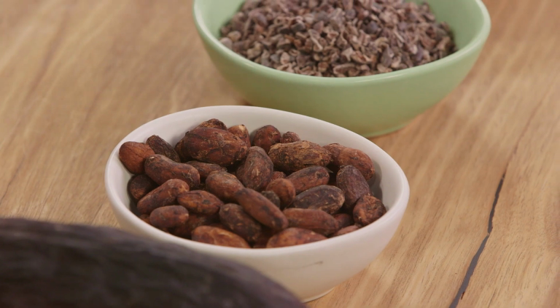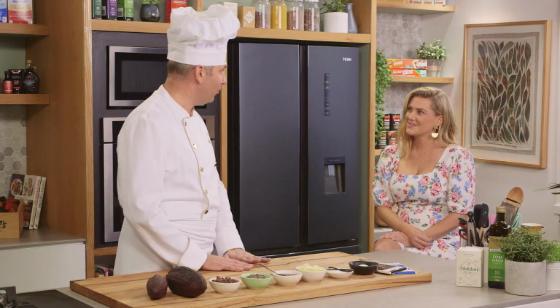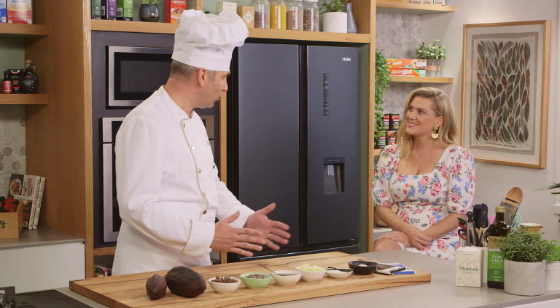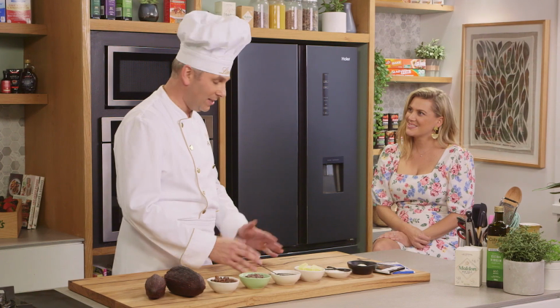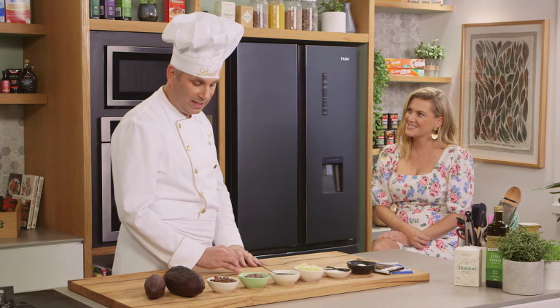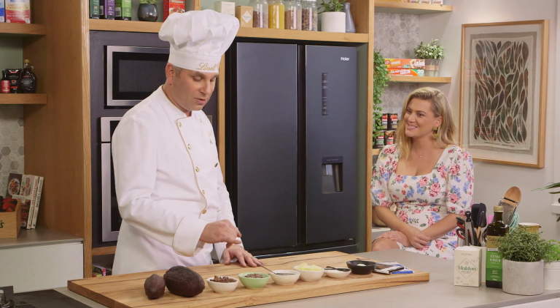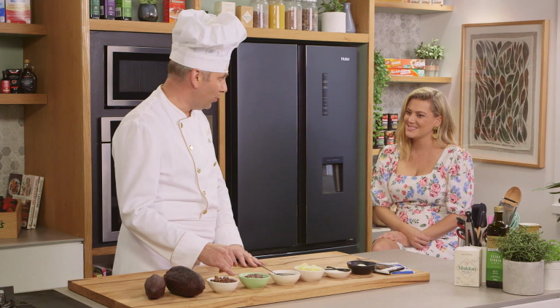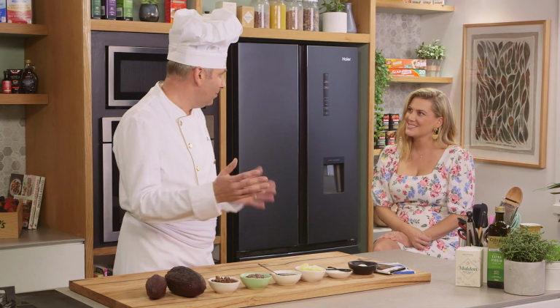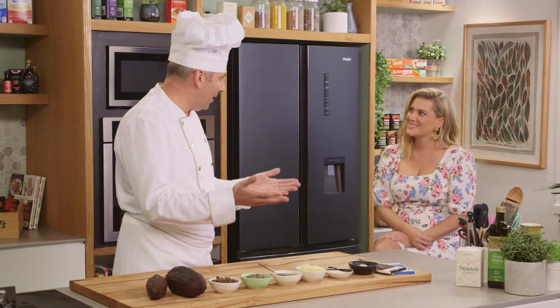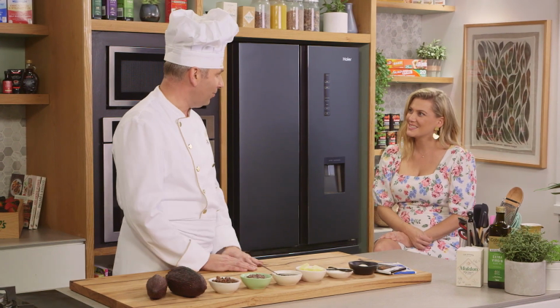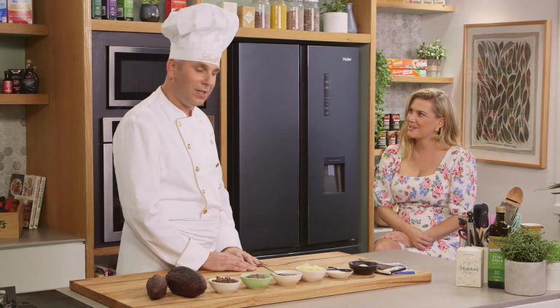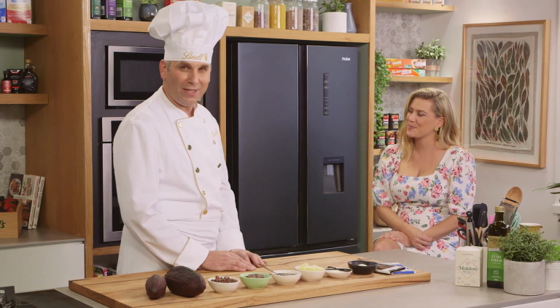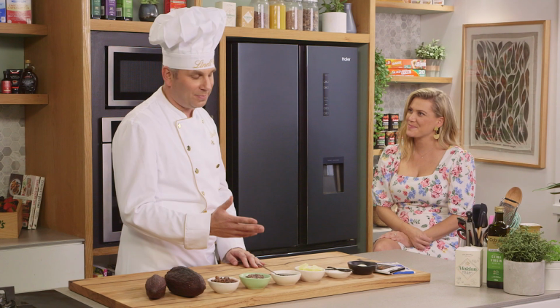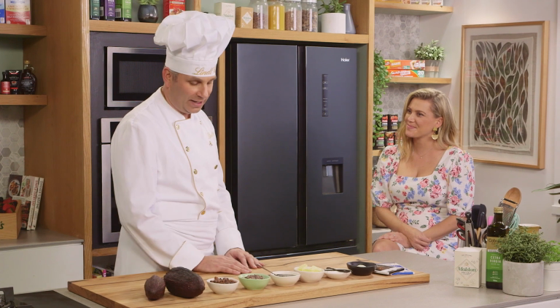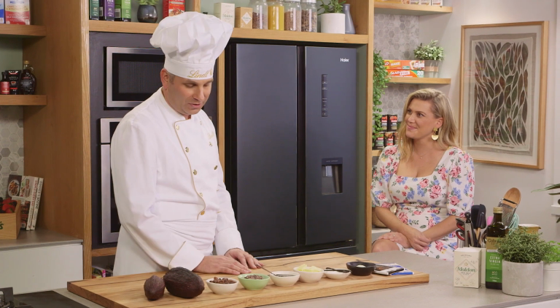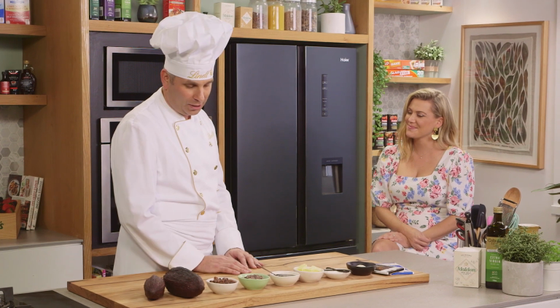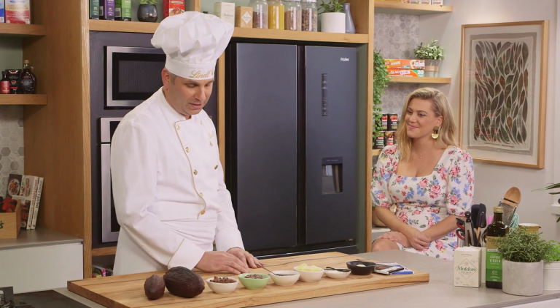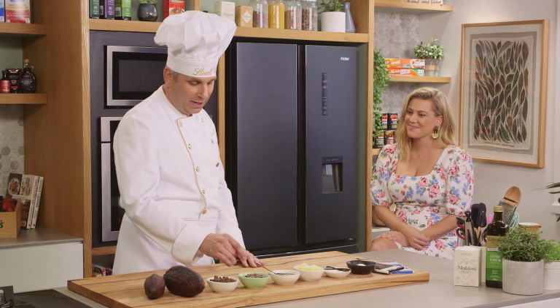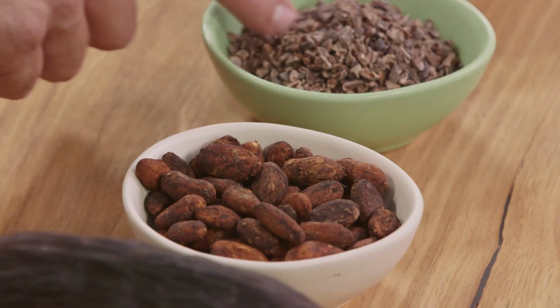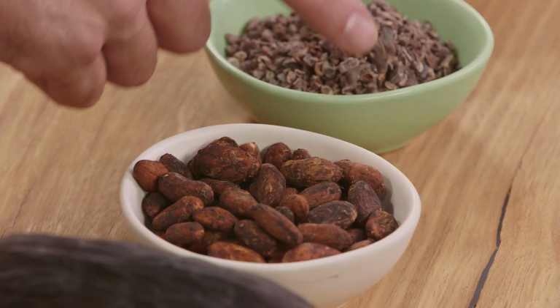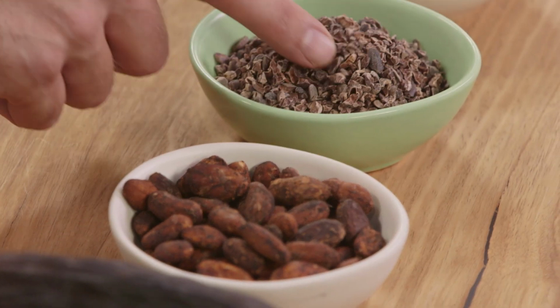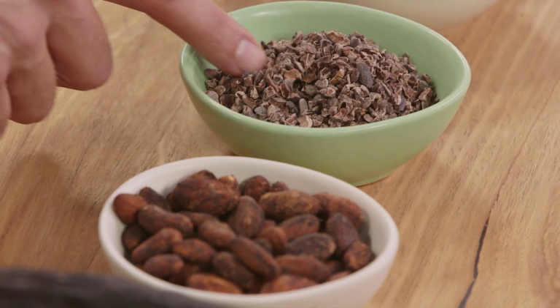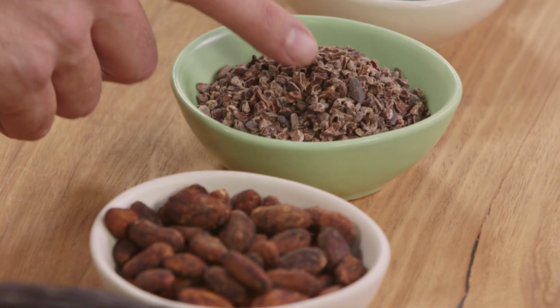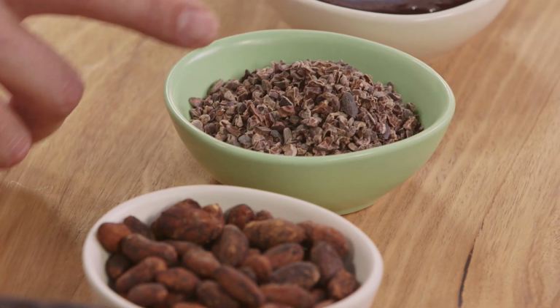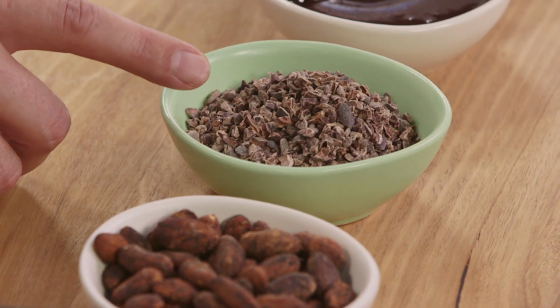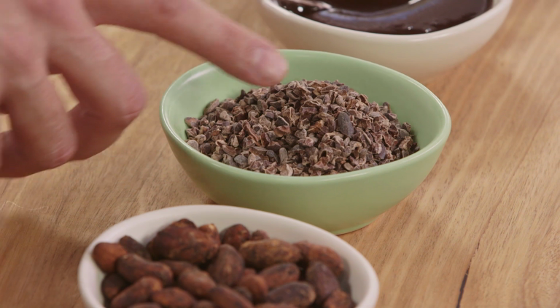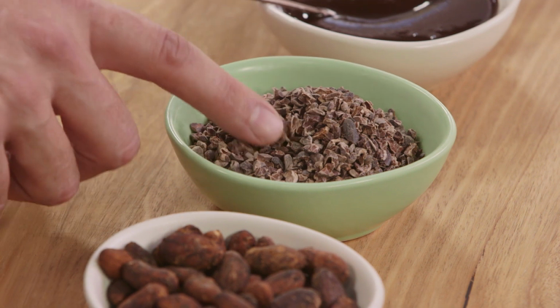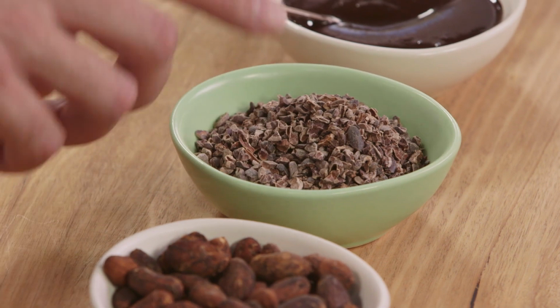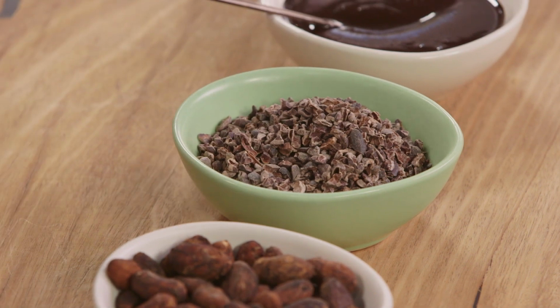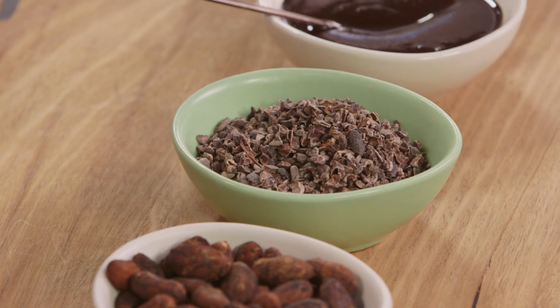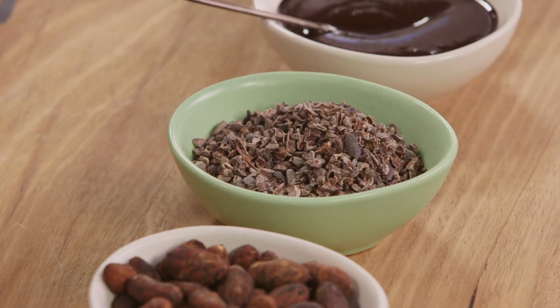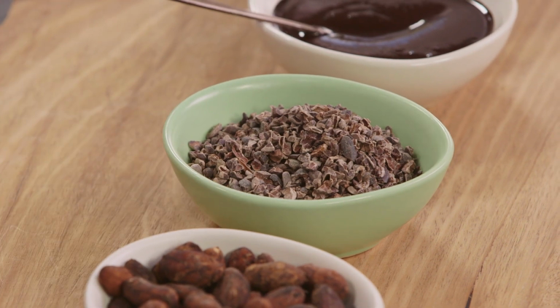So the first step for us as chocolatiers is to roast them — a bit like coffee as well — to really develop the flavour of the cocoa bean, and then we break them into cocoa nibs. So this is really the first stage of chocolate.